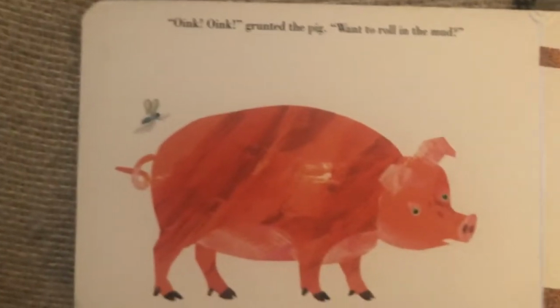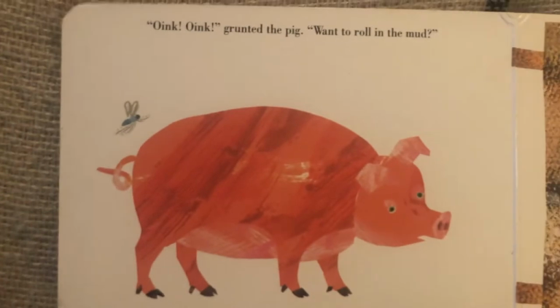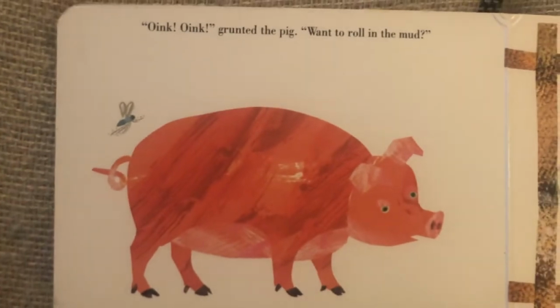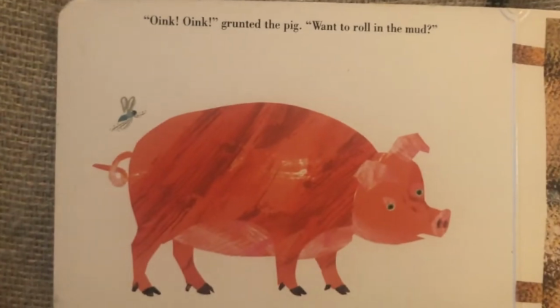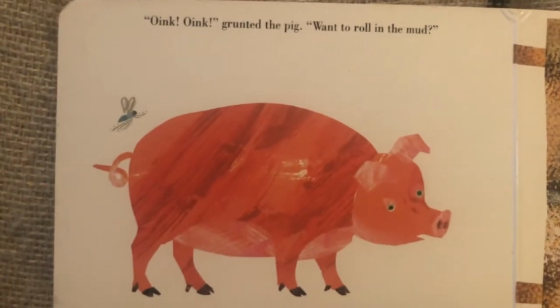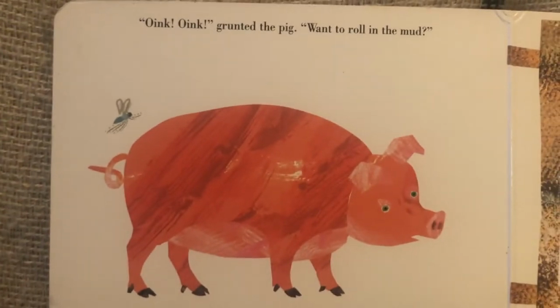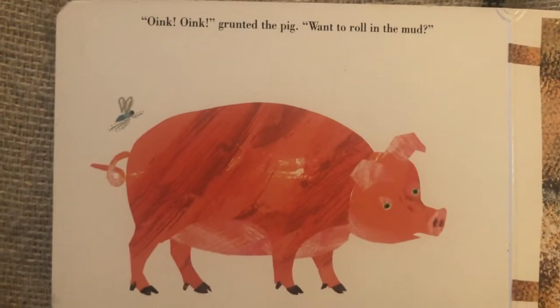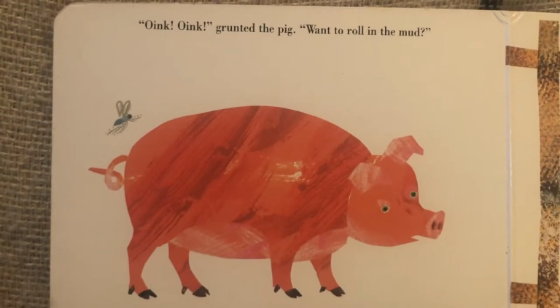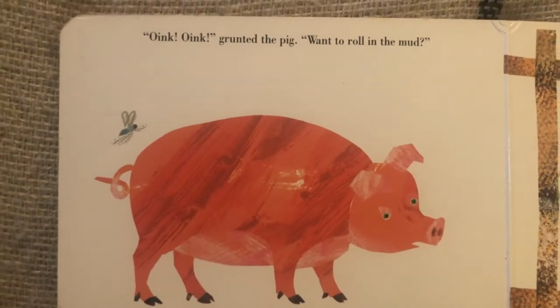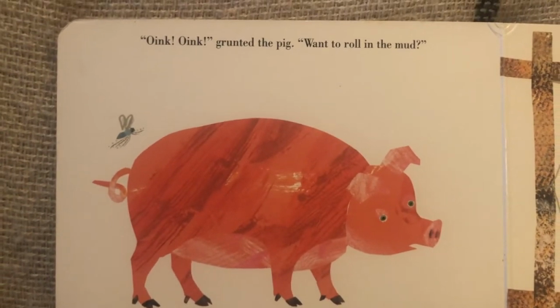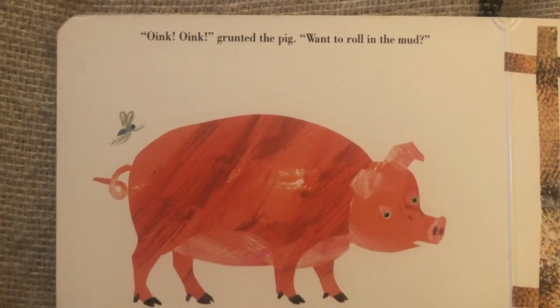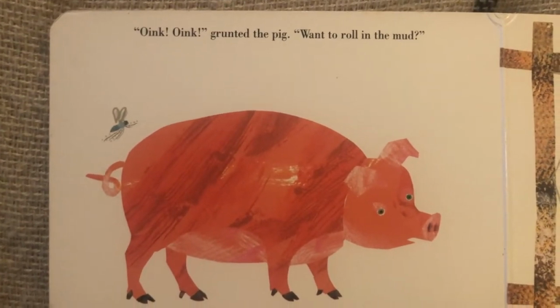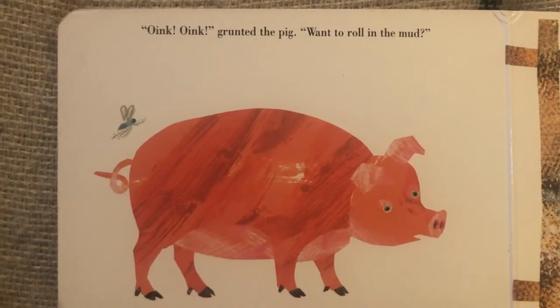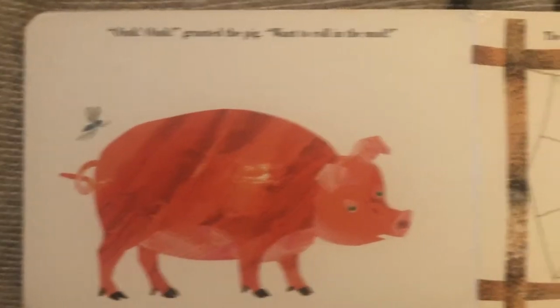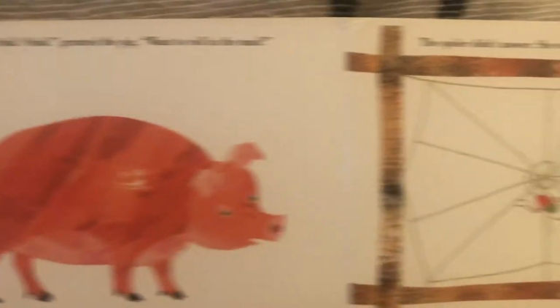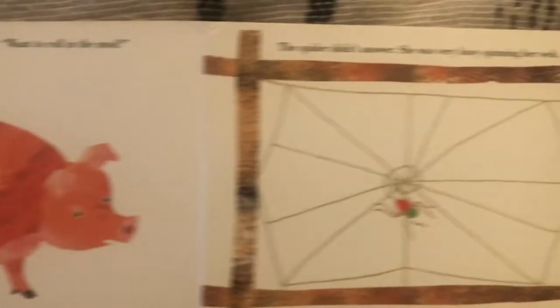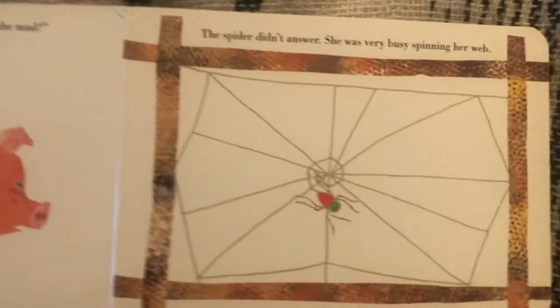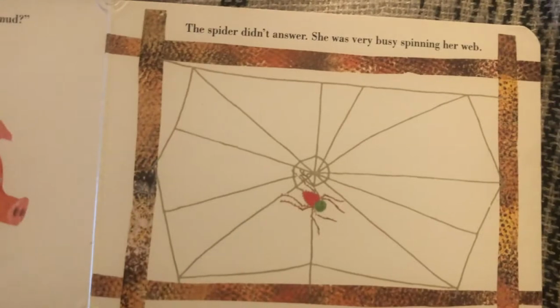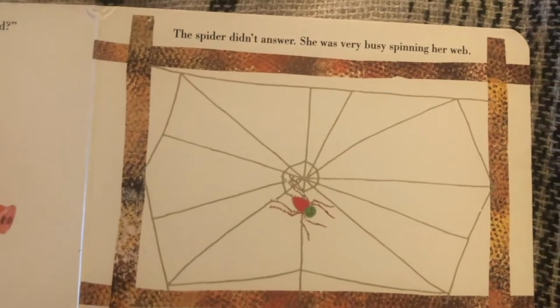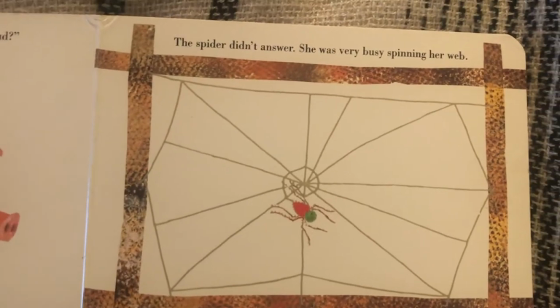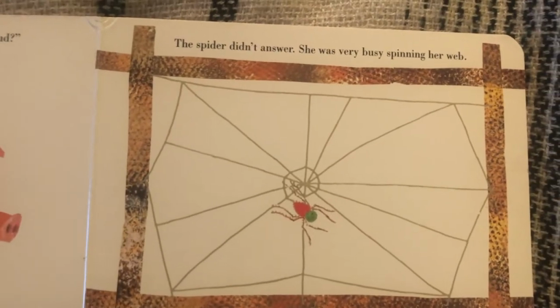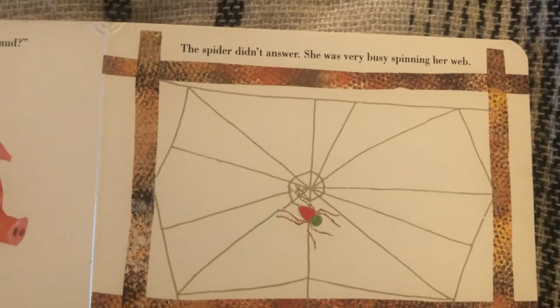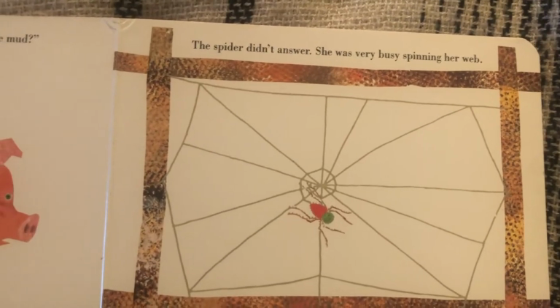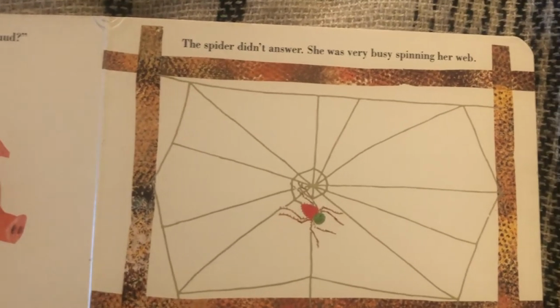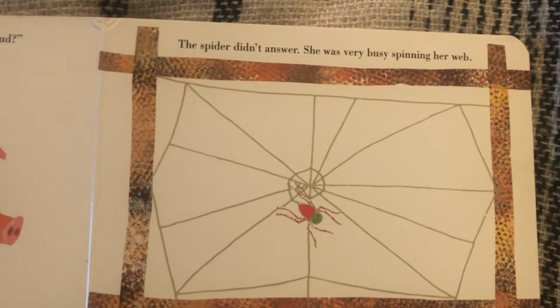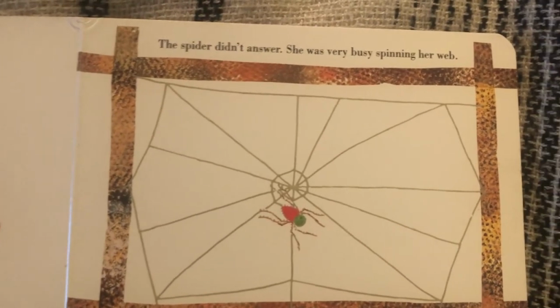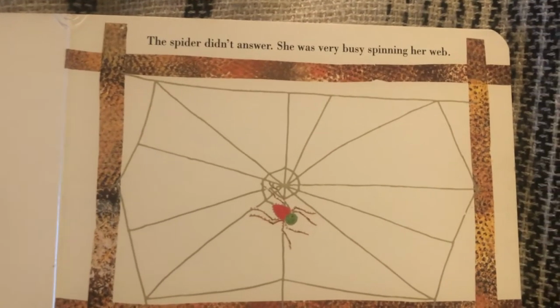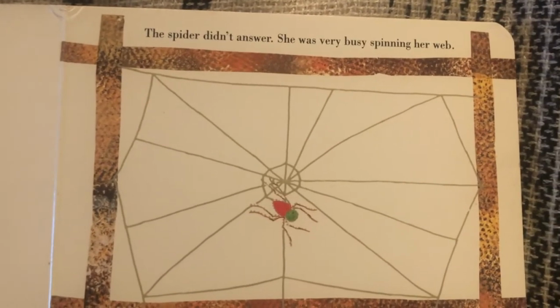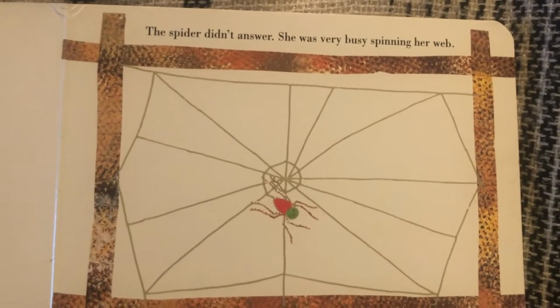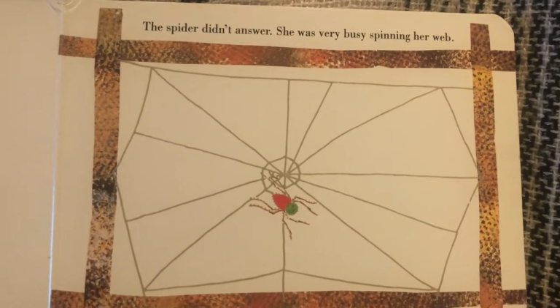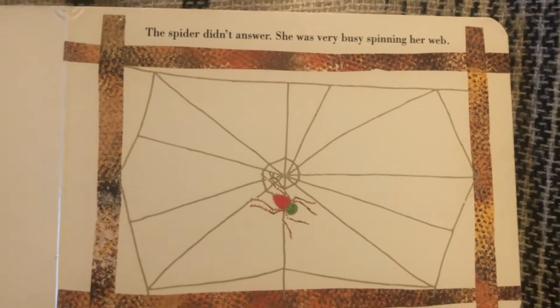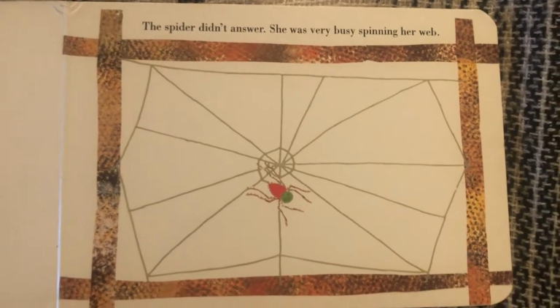Oink, oink, oink, grunted the pig. Want to roll in the mud? The spider didn't answer. She was very busy spinning her web.